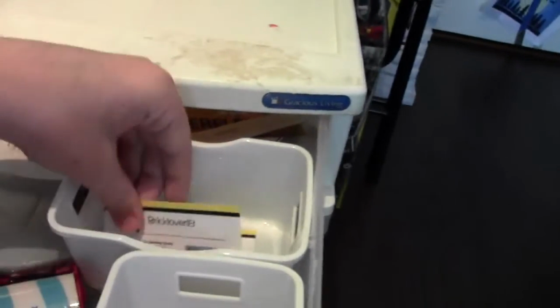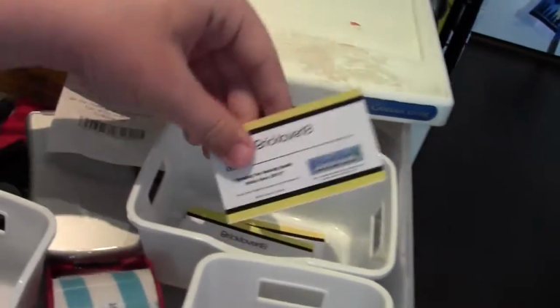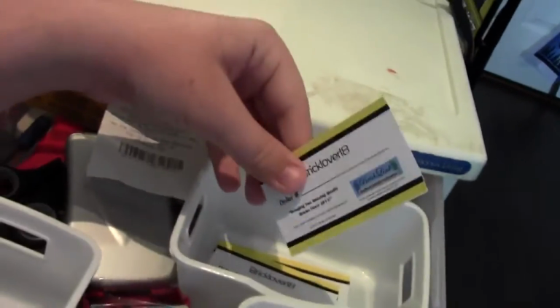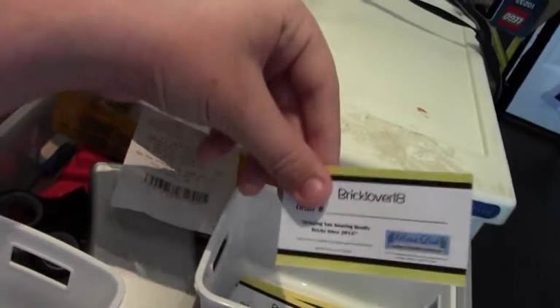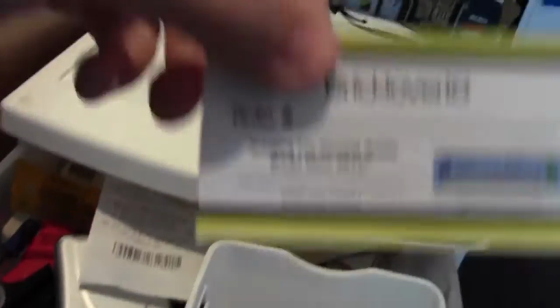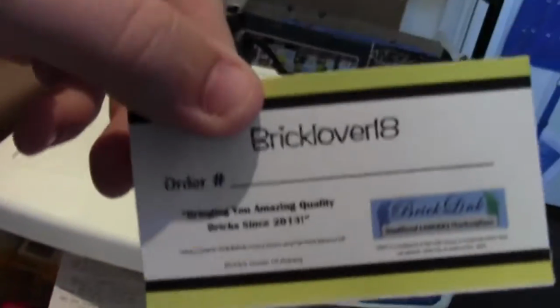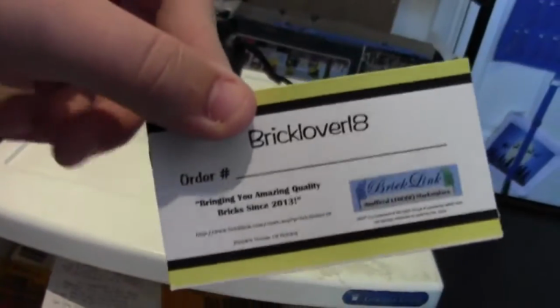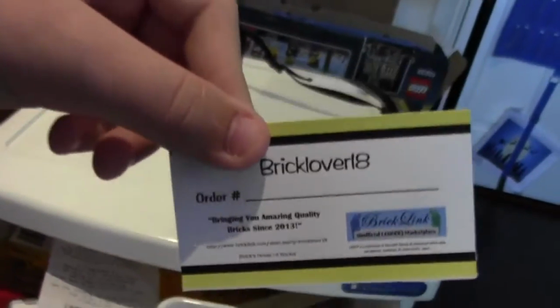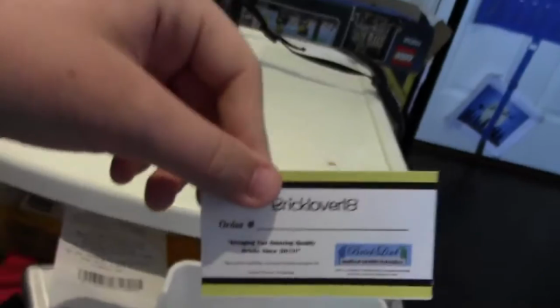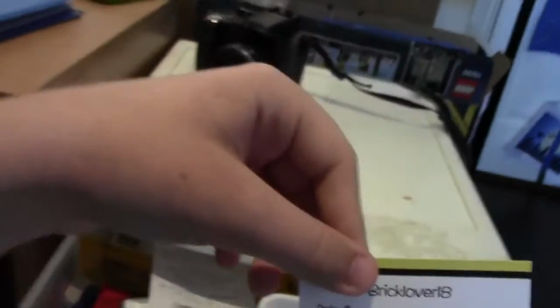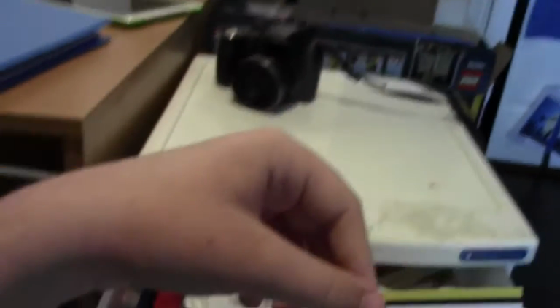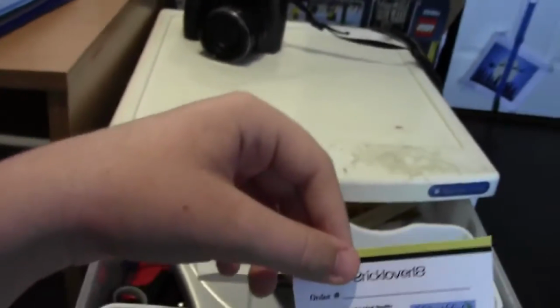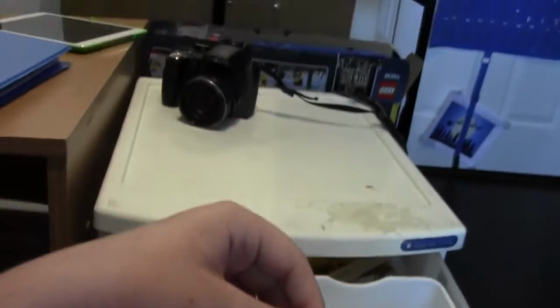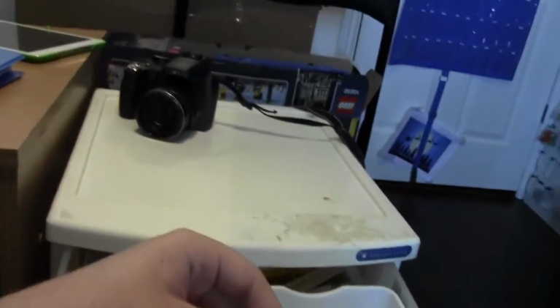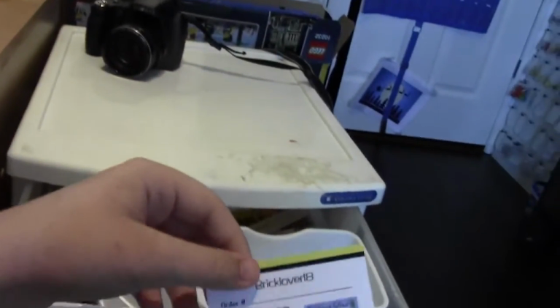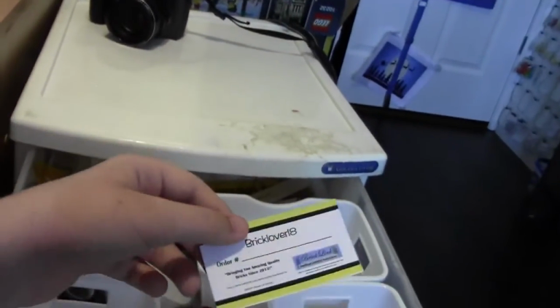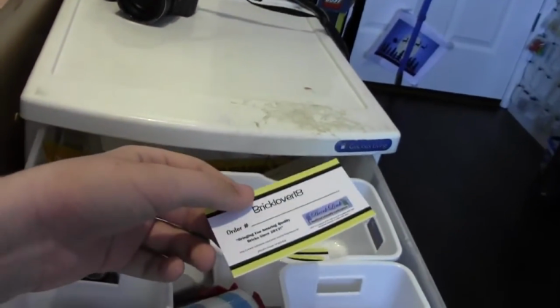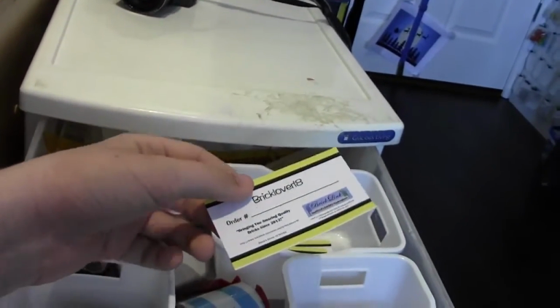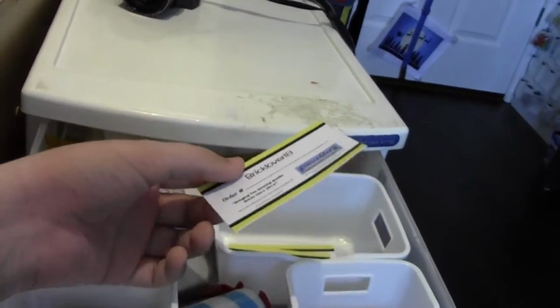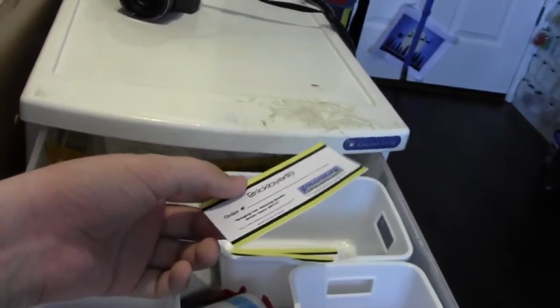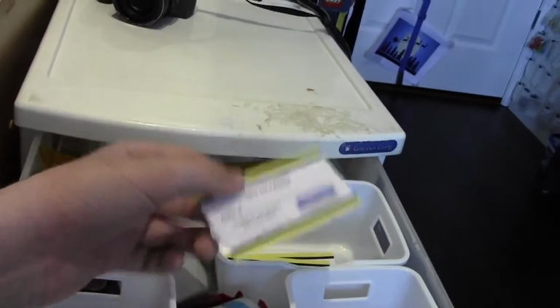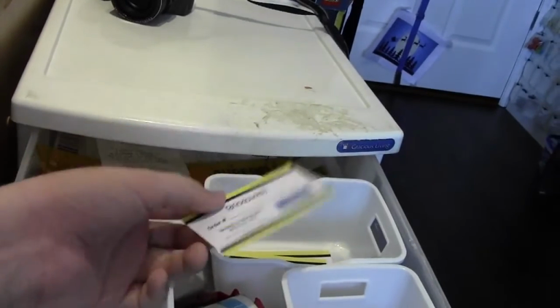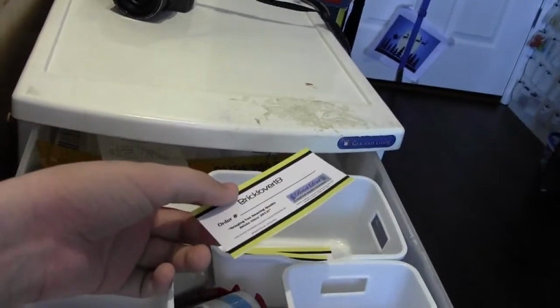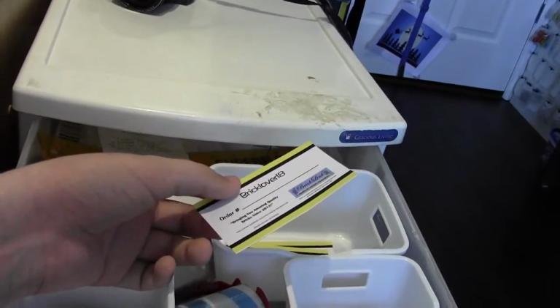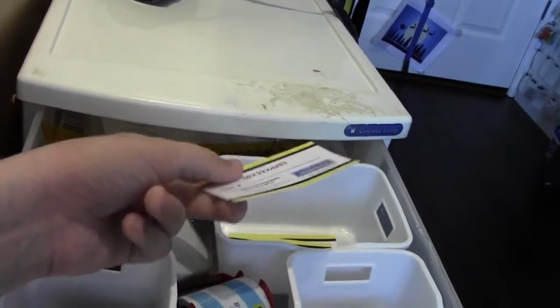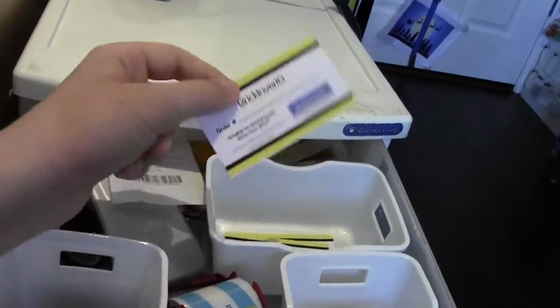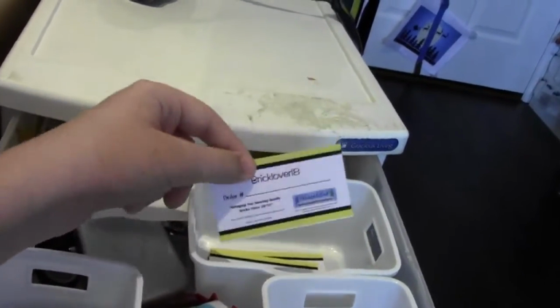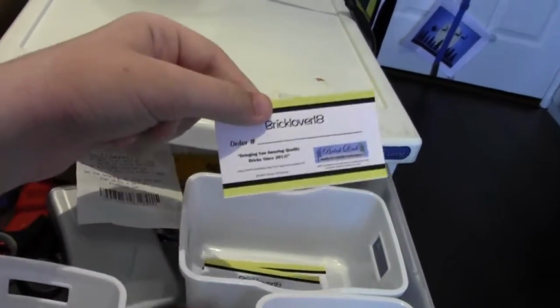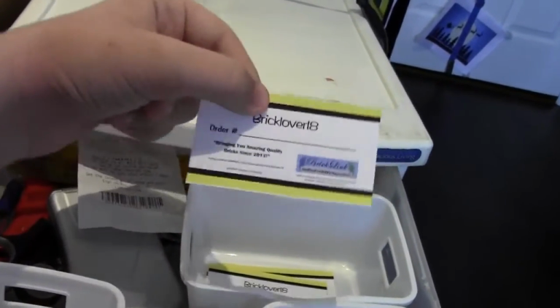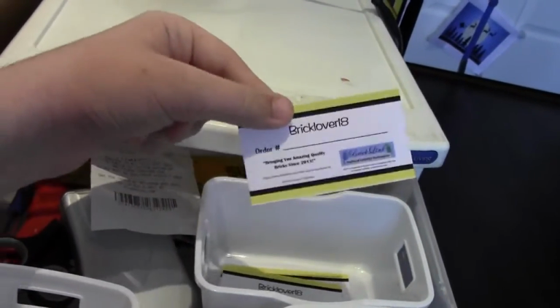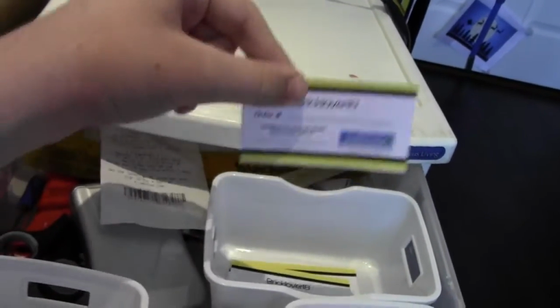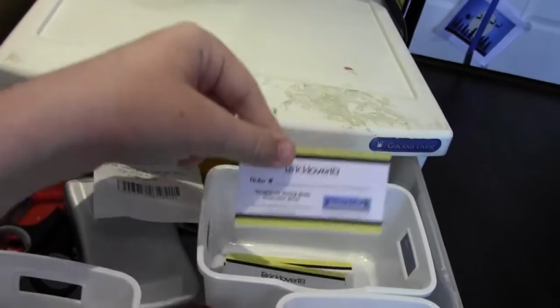I put these stickers on the back of every envelope with your order number, because I bet everybody hates when they get a package, think it's their Bricklink order, go to film a haul video, and then realize it's not their Bricklink order and they're disappointed. So with this there's no question — it's a Bricklink order.